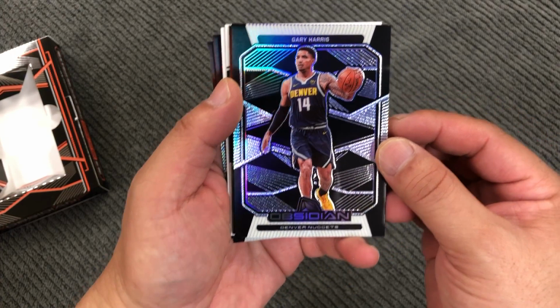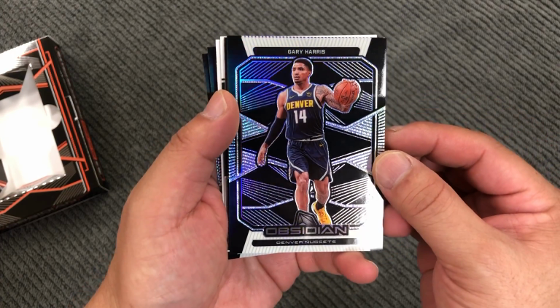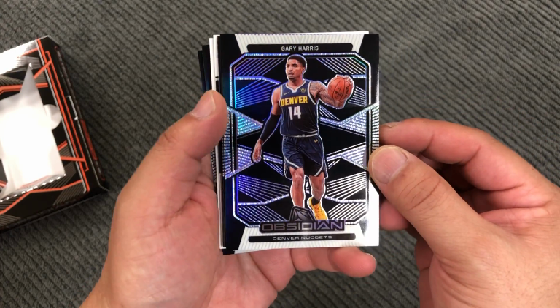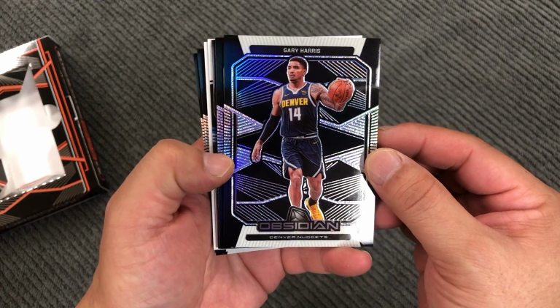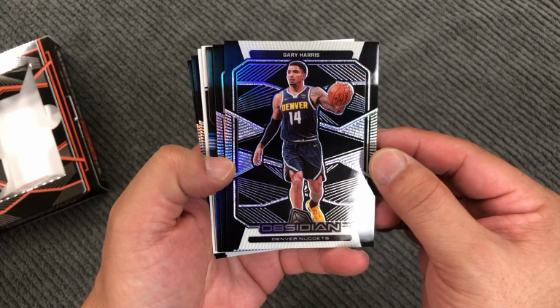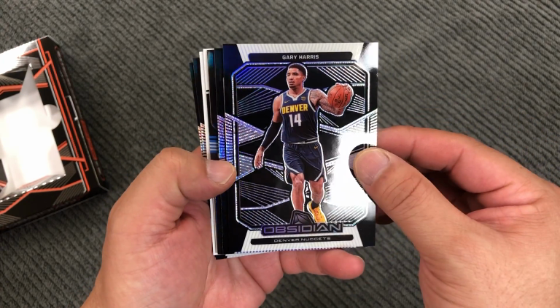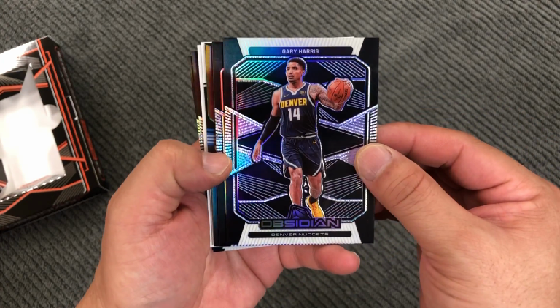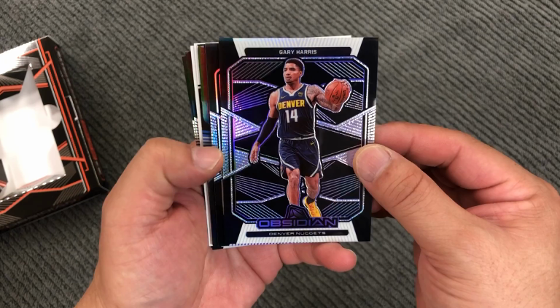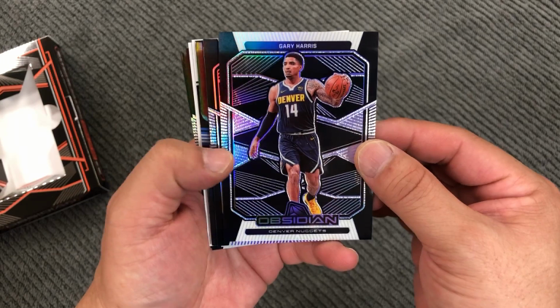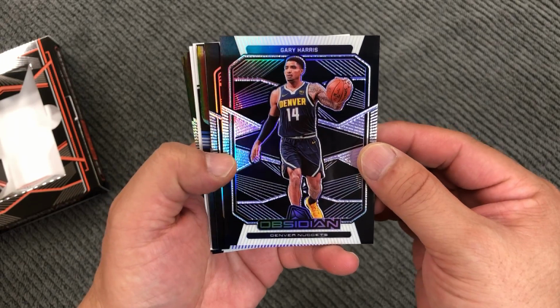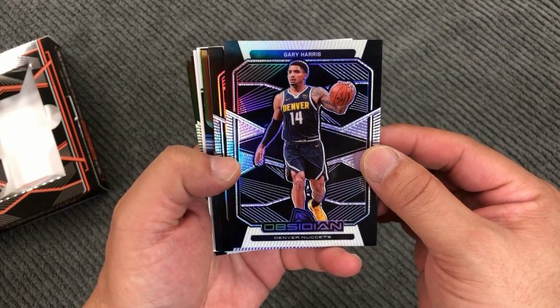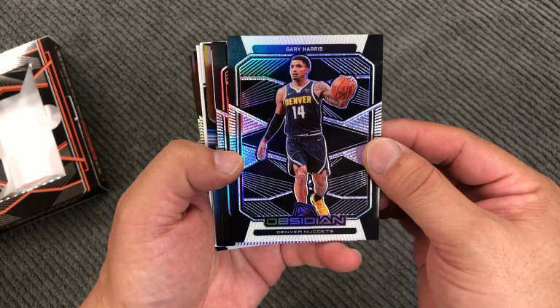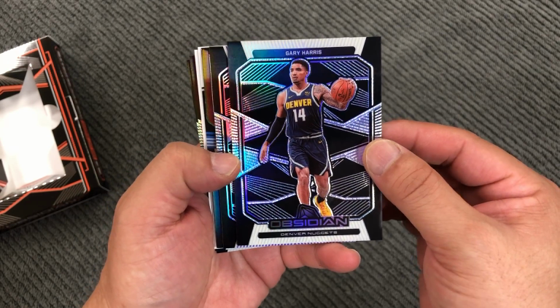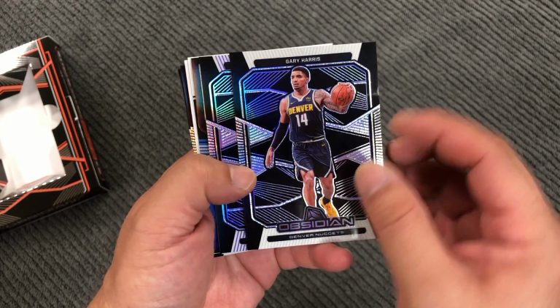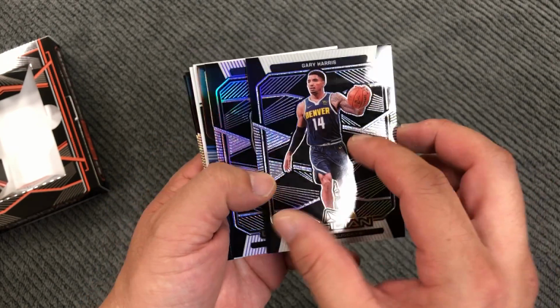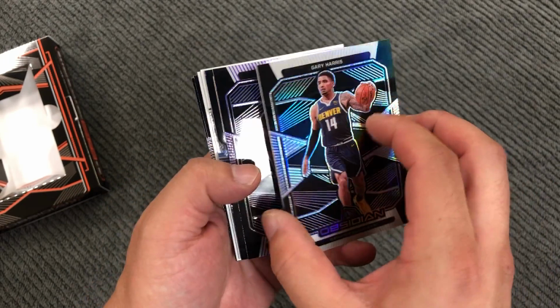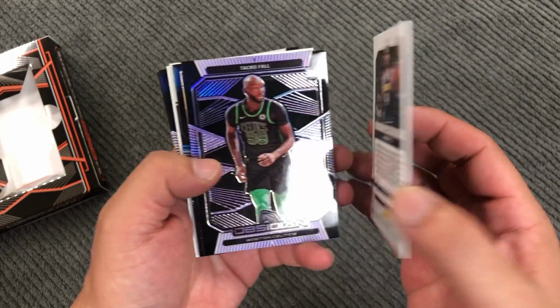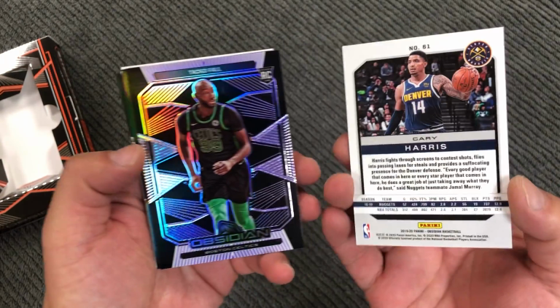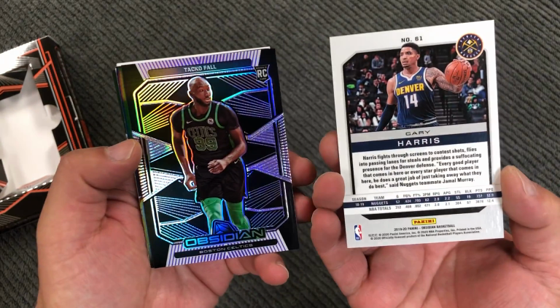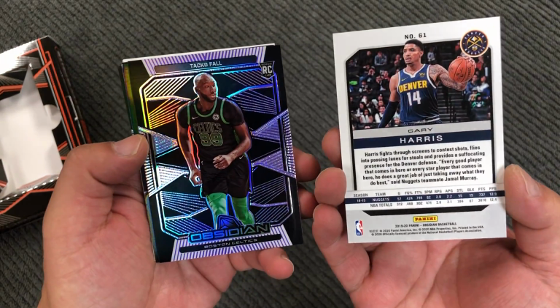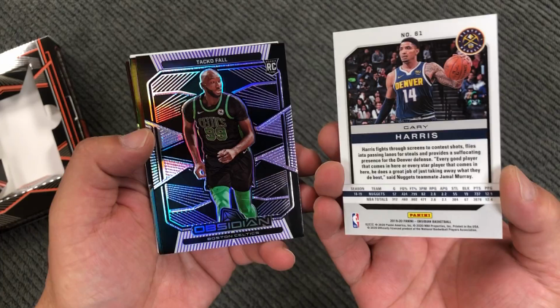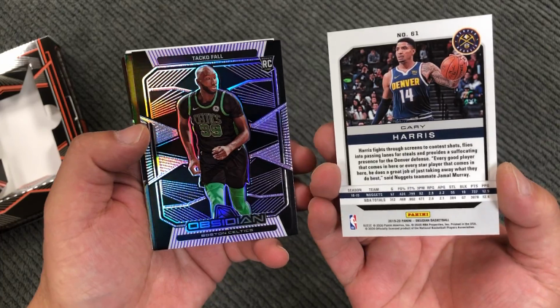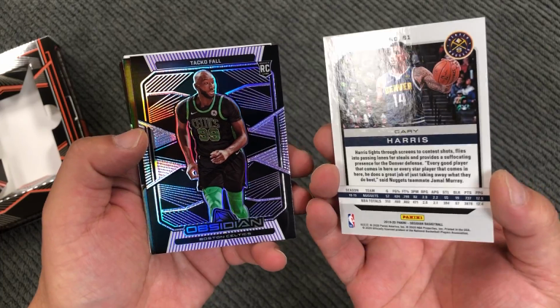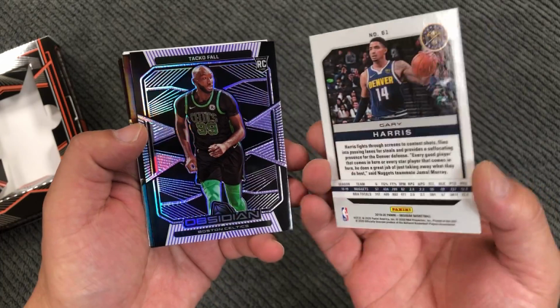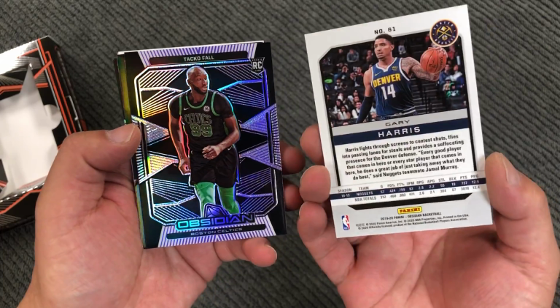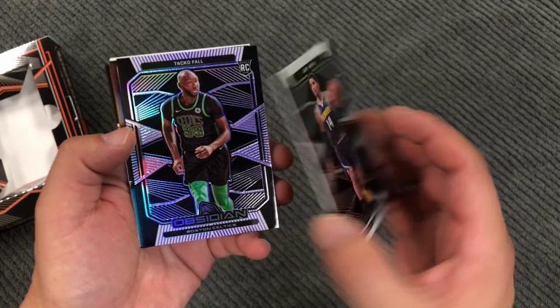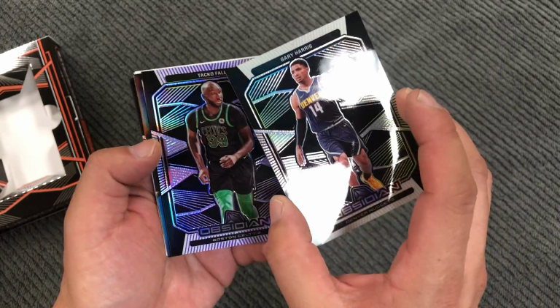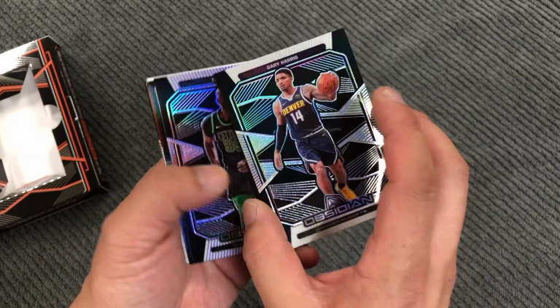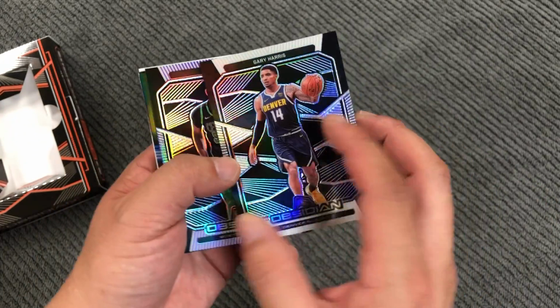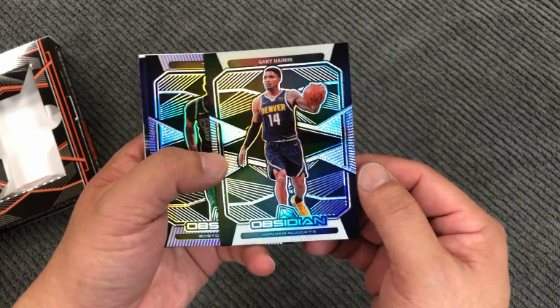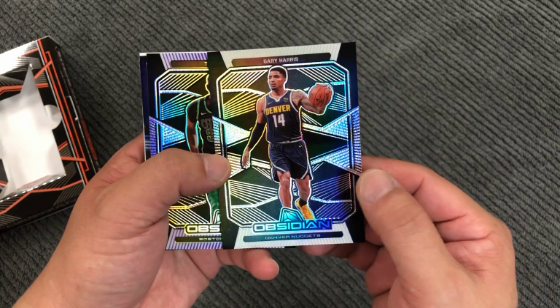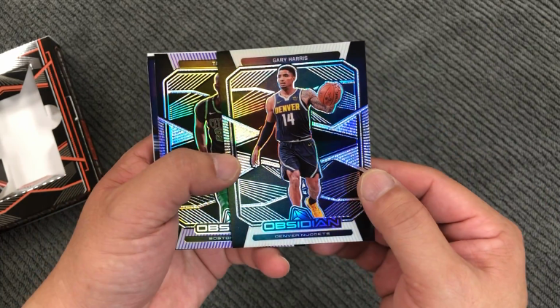Denver Nuggets, Gary Harris. It's a nice-looking card for sure. Back is normal. That is nice-looking.